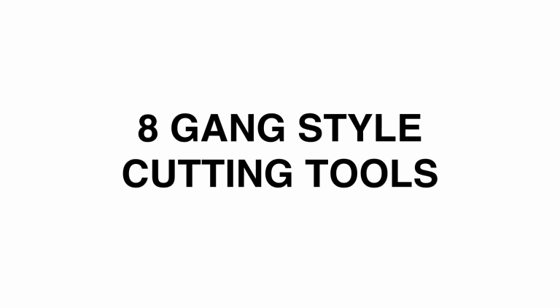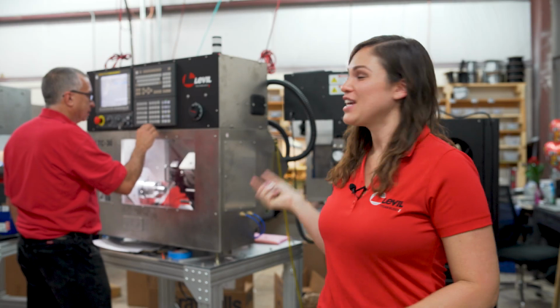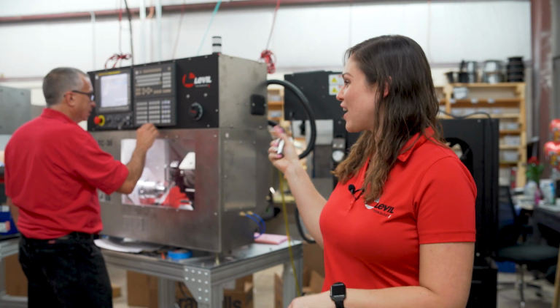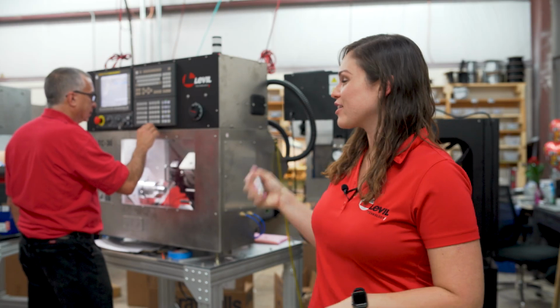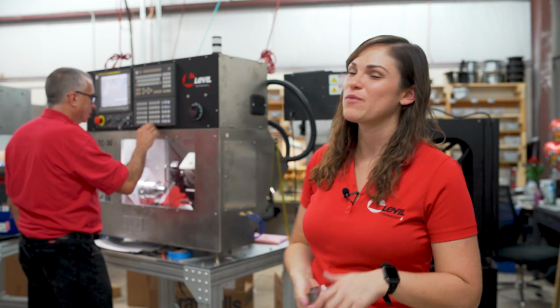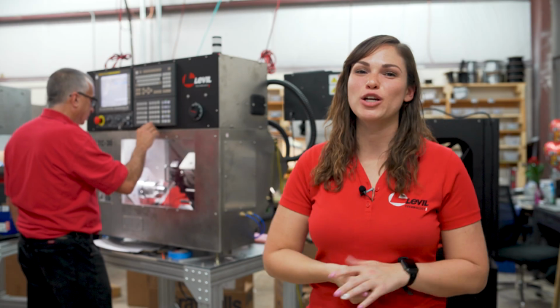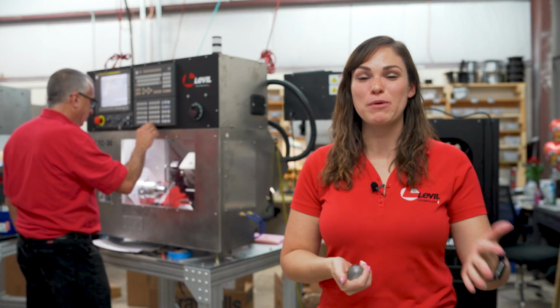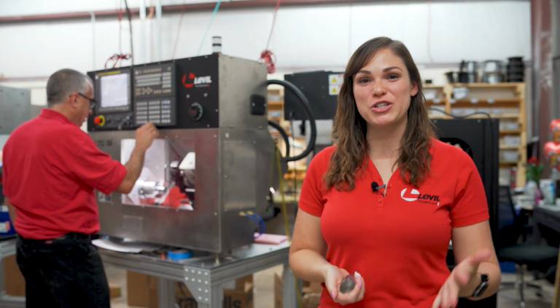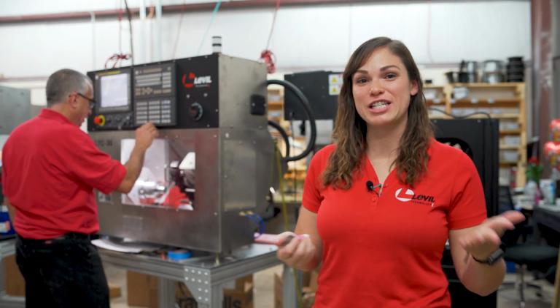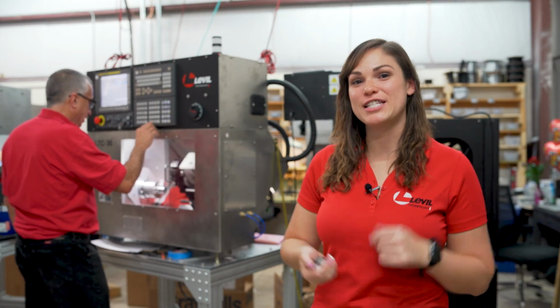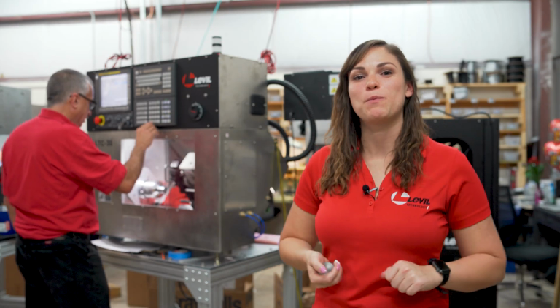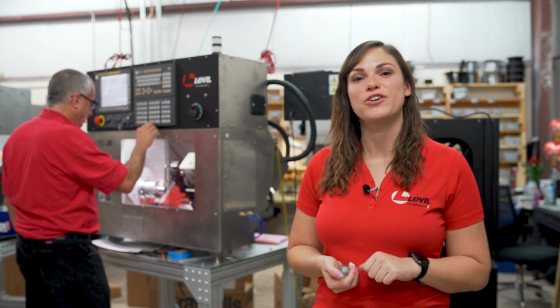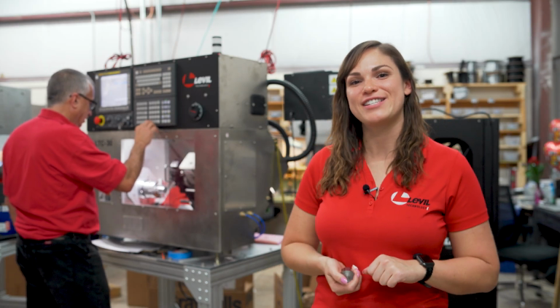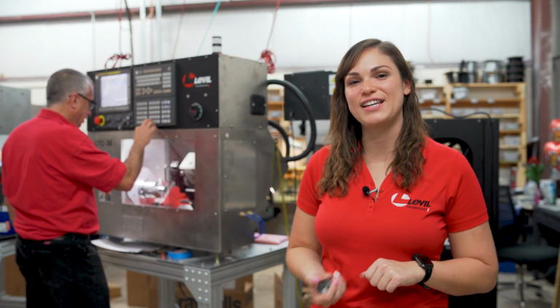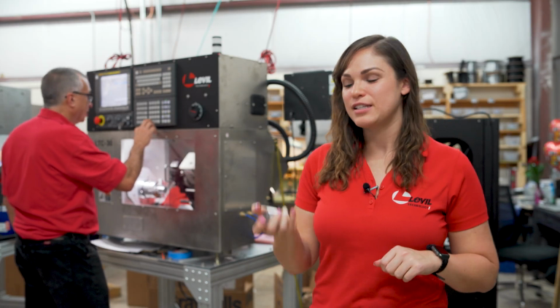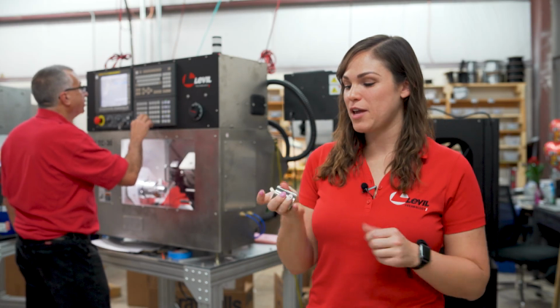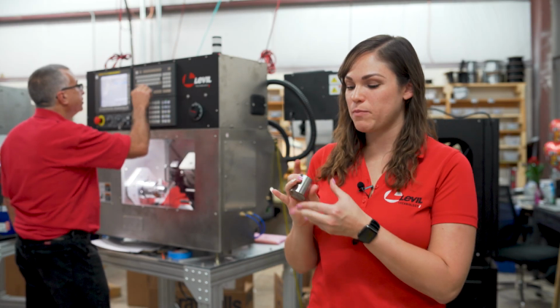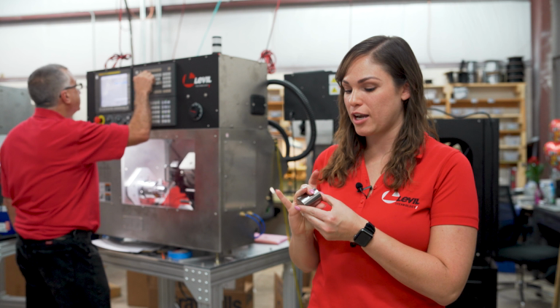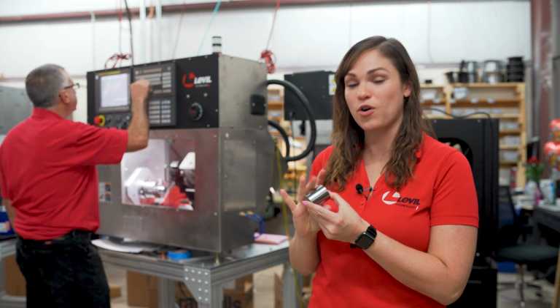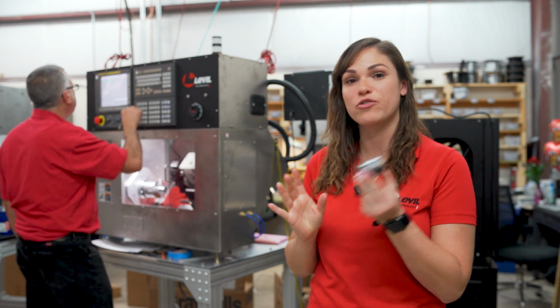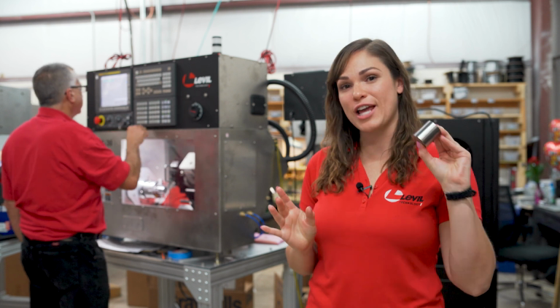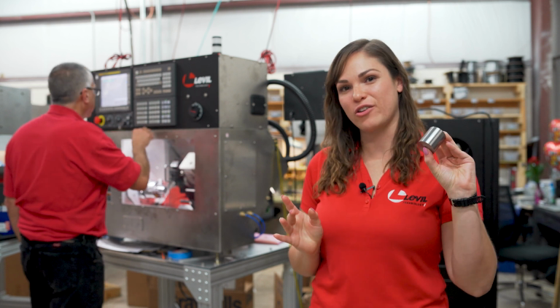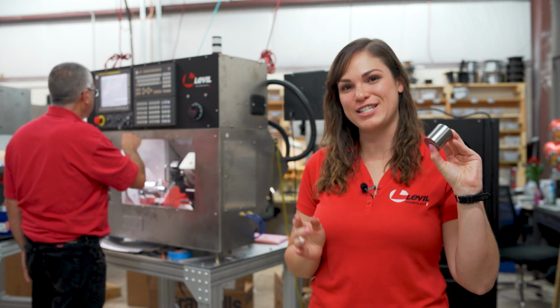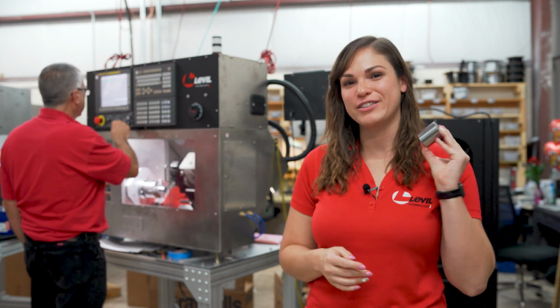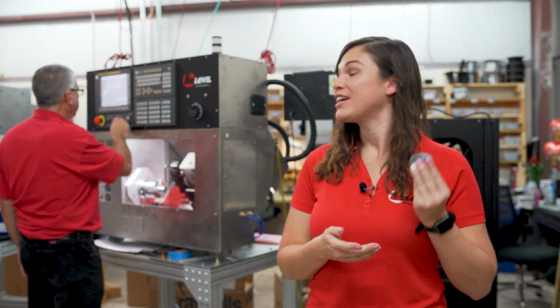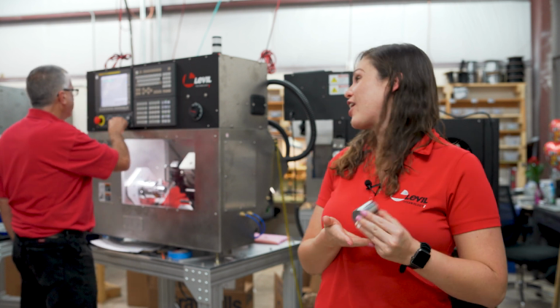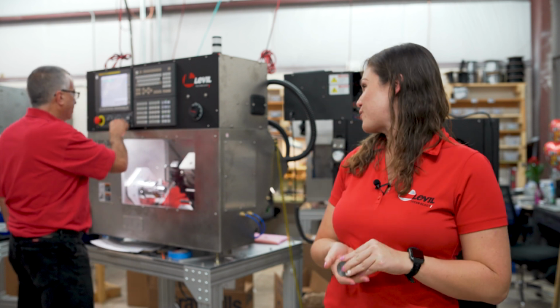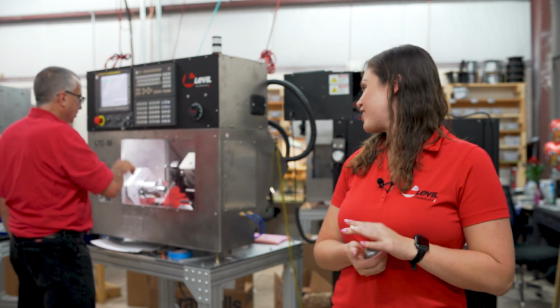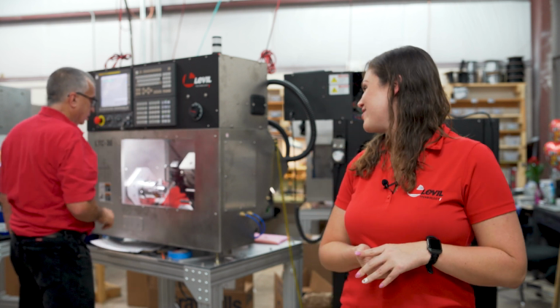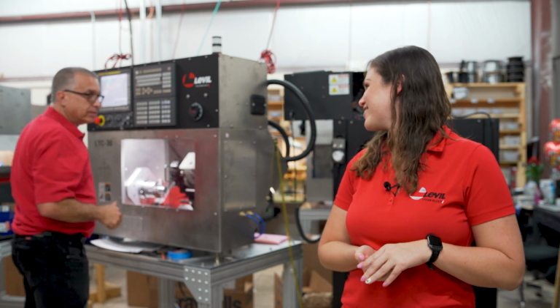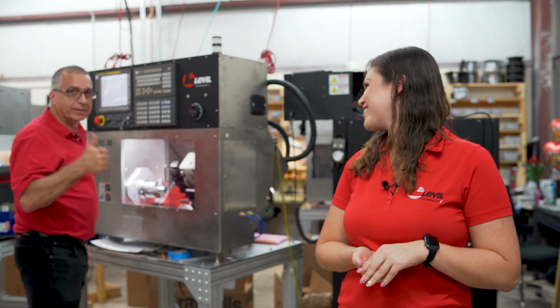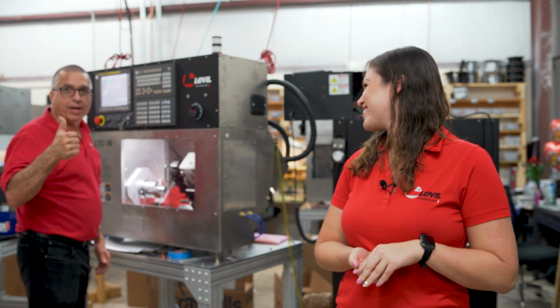As you can see, I've got Carlos in the back here prepping the machine to cut a sample part for you guys to see. Today we're going to be cutting 4140 alloy steel. Hey Carlos, are we ready to go? Just about.